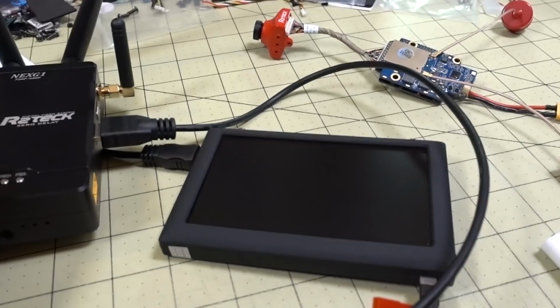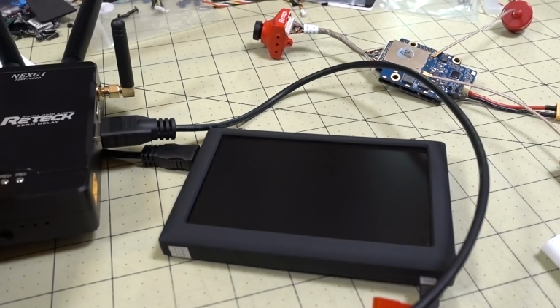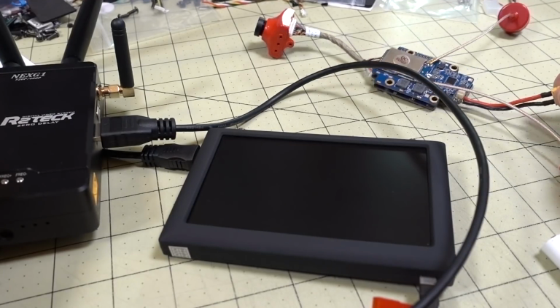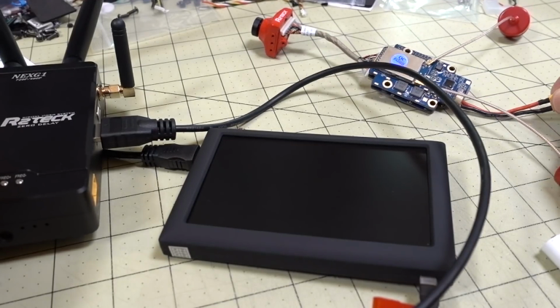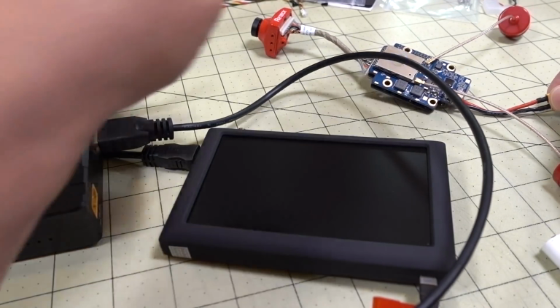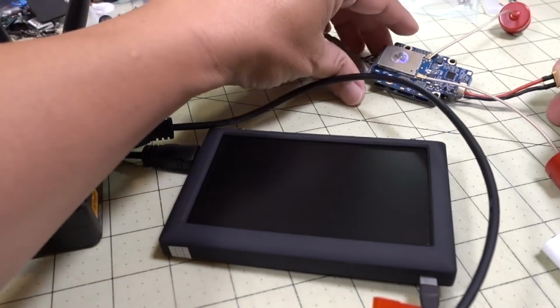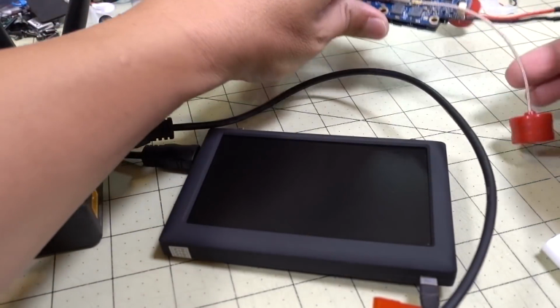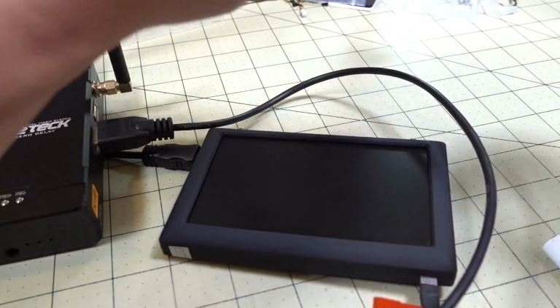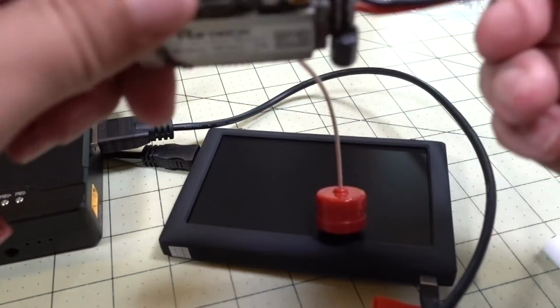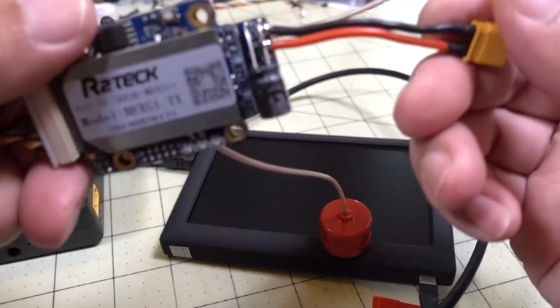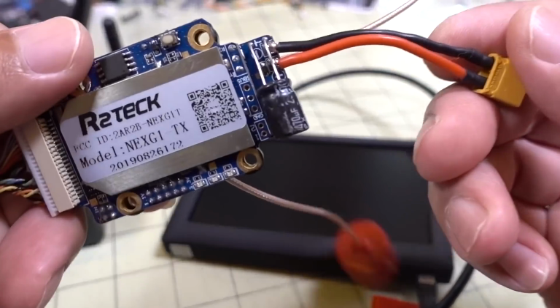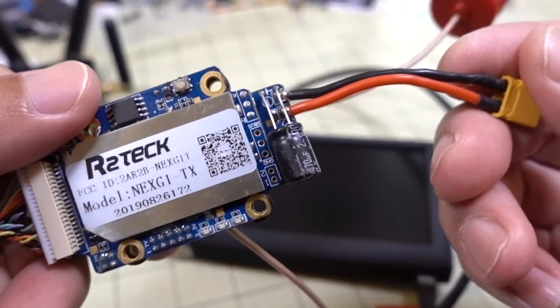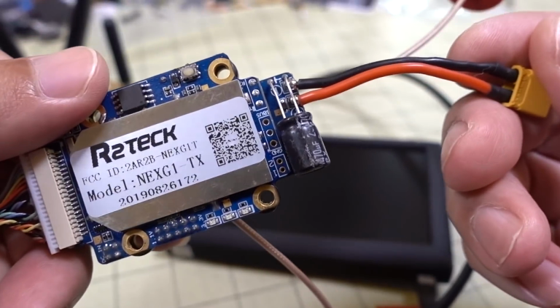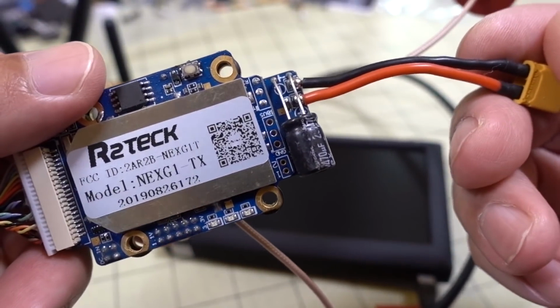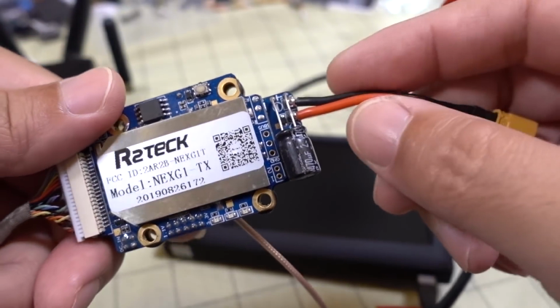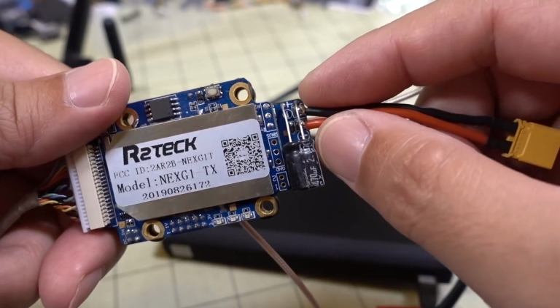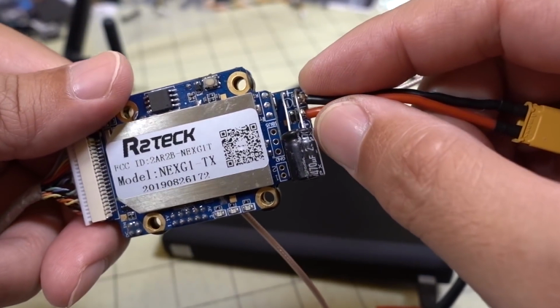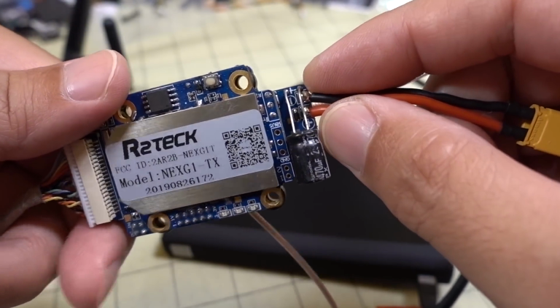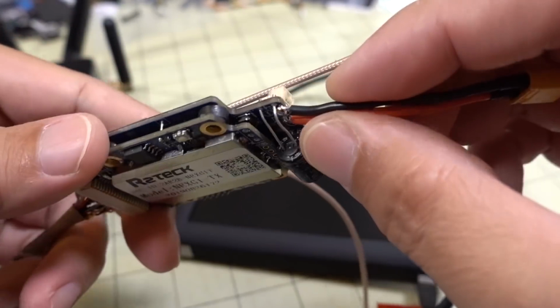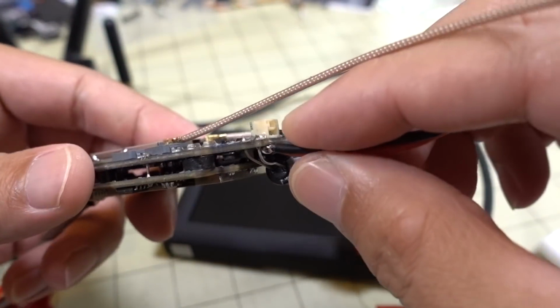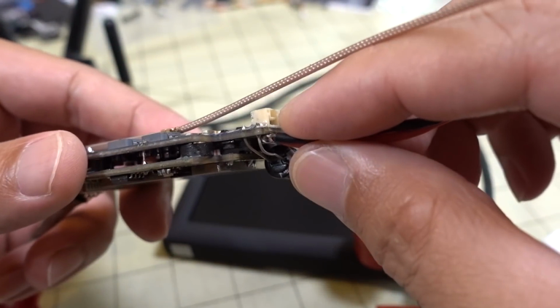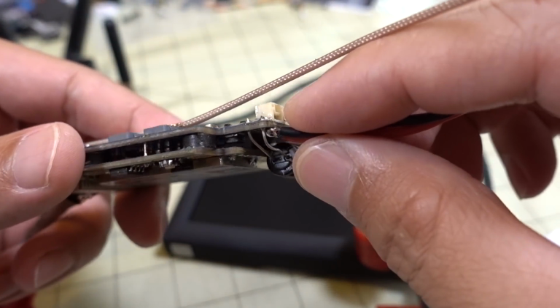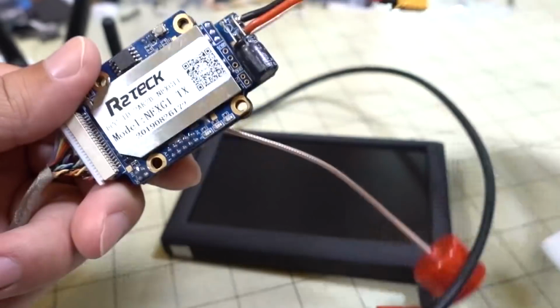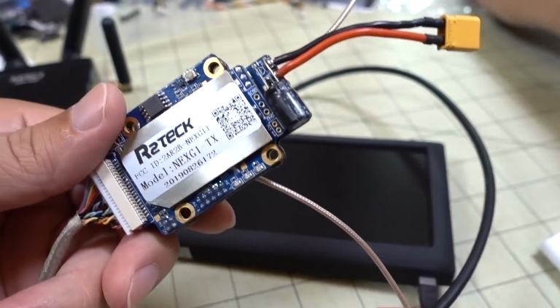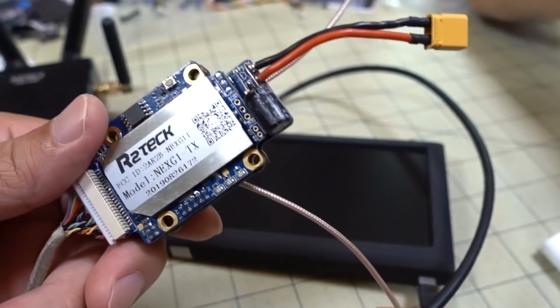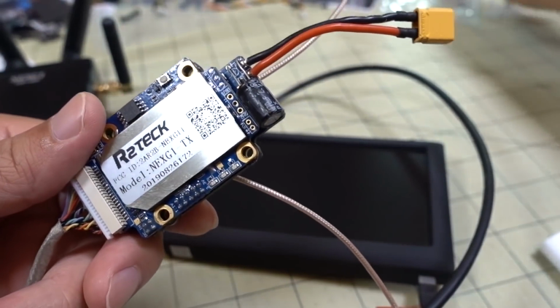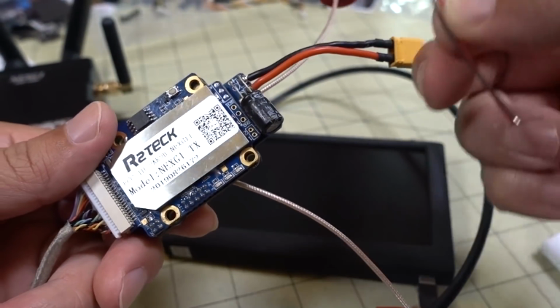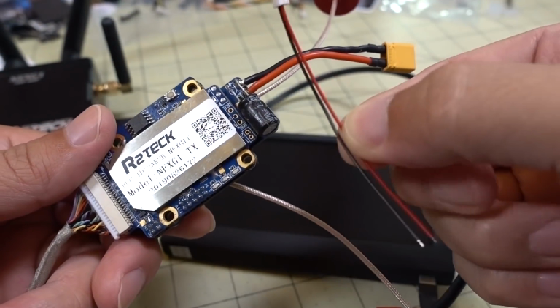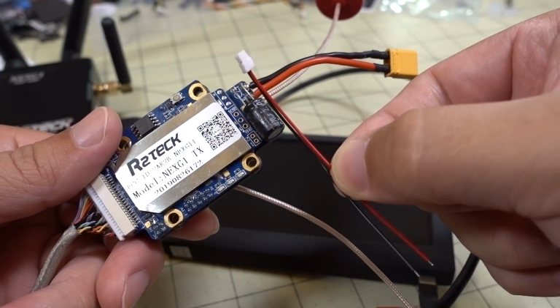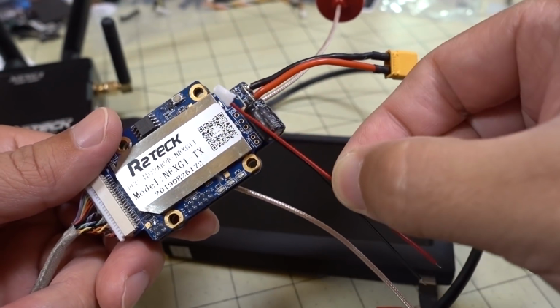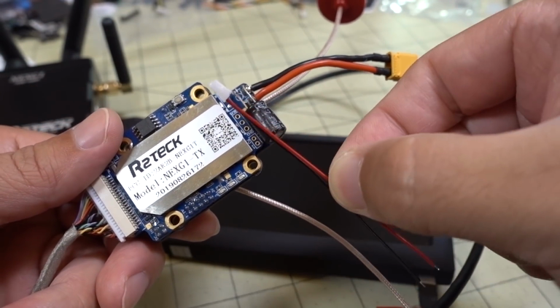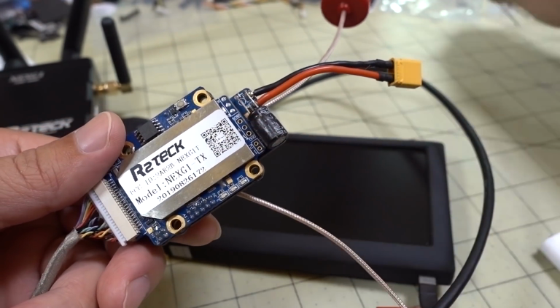I'm going to be using a 4S LiPo with an XD30. I actually added the XD30 onto the VTX unit — you can see there are some solder pads here. There's also a plug they can use that's included, but it's pretty tiny, so I'm not going to use that.